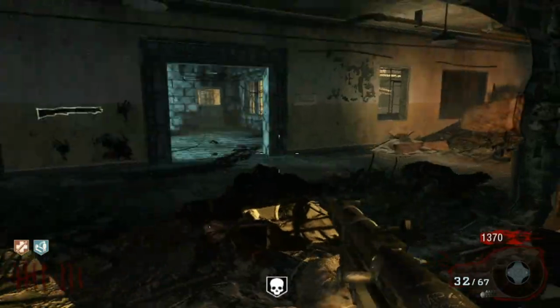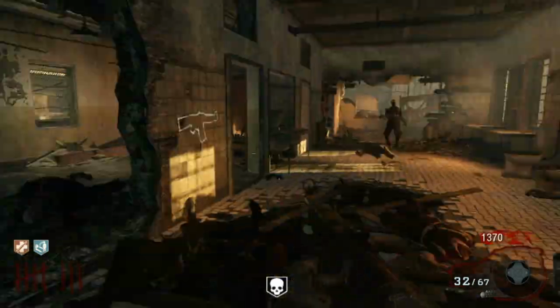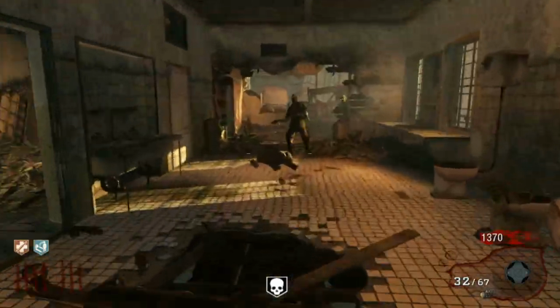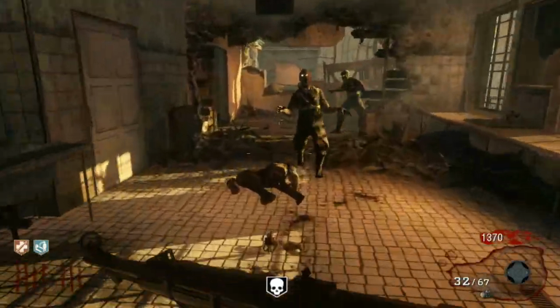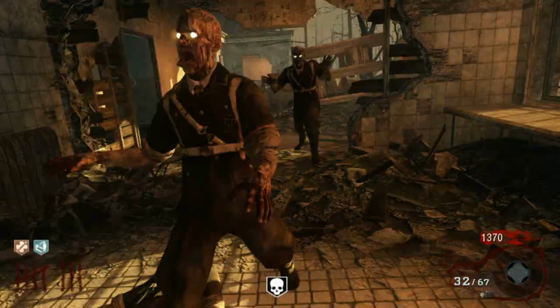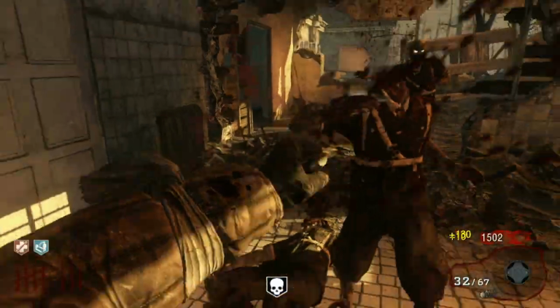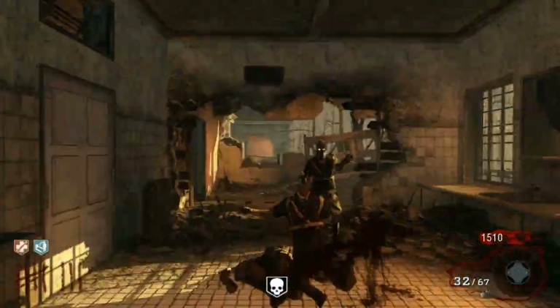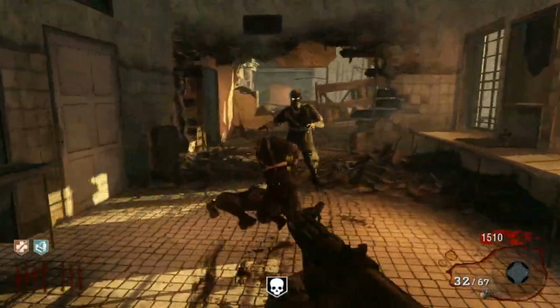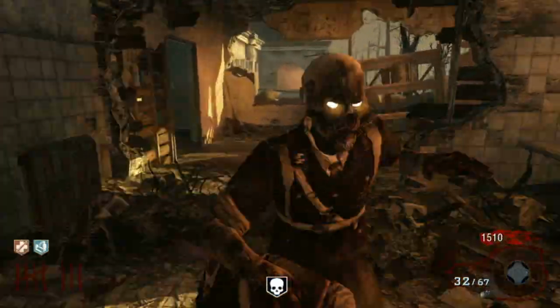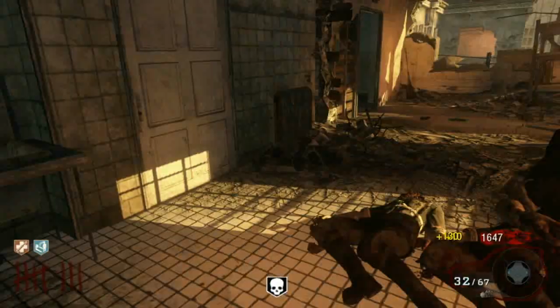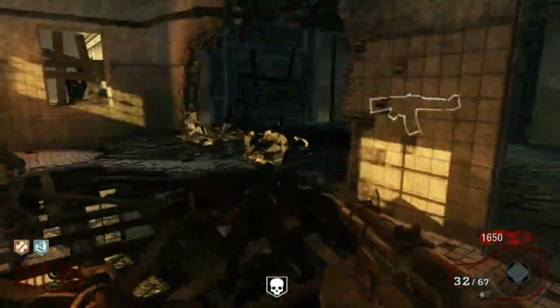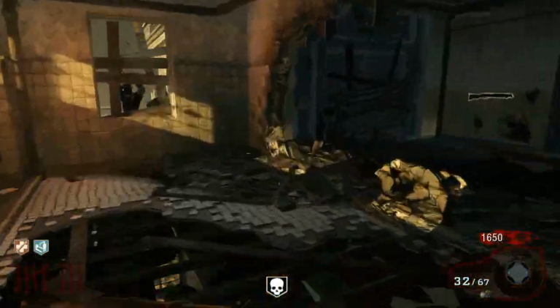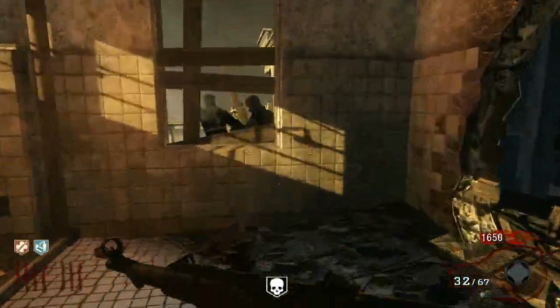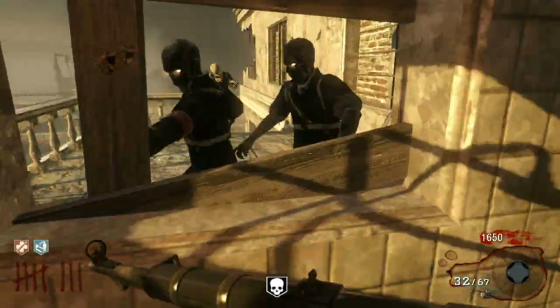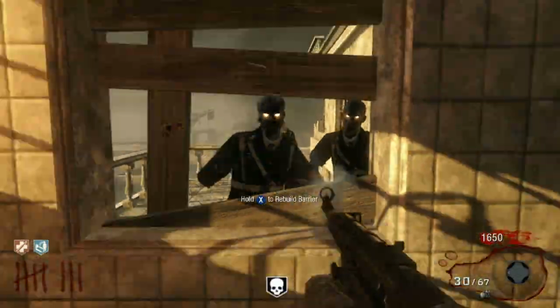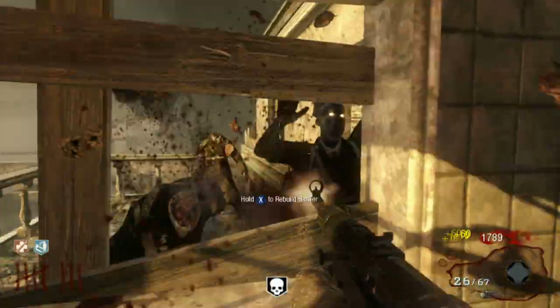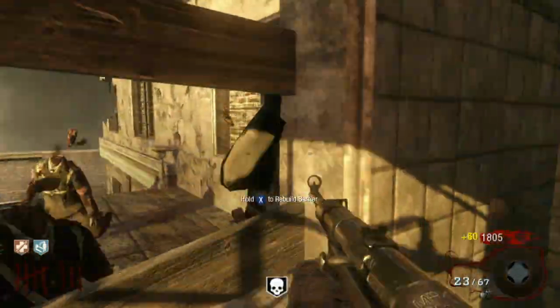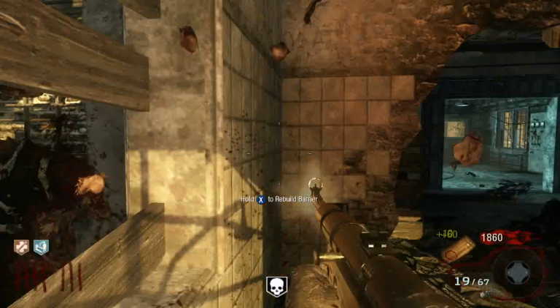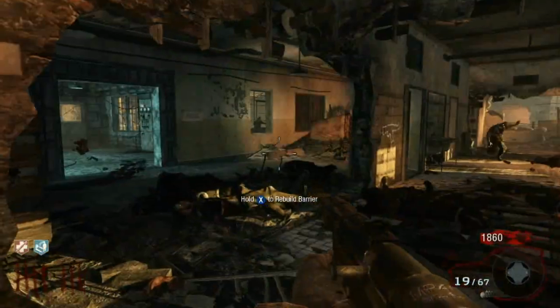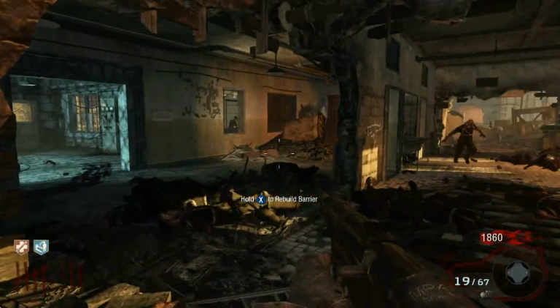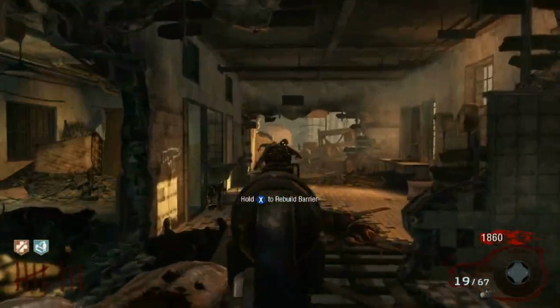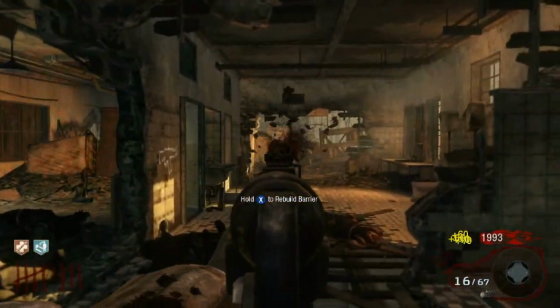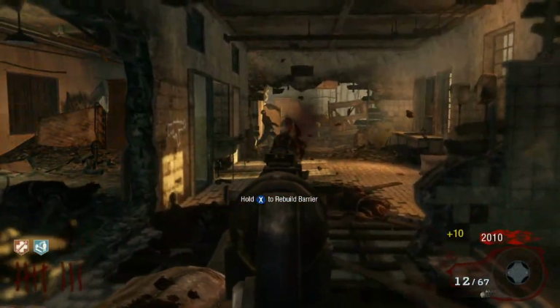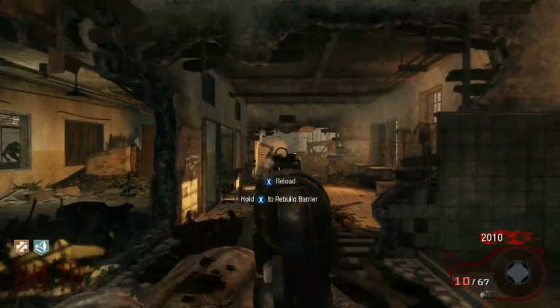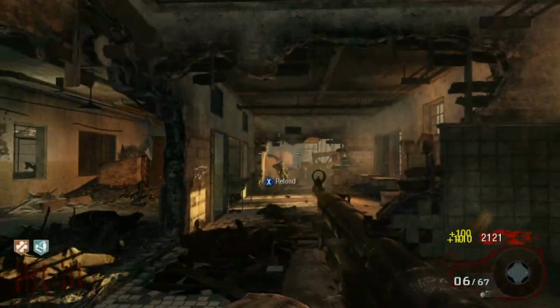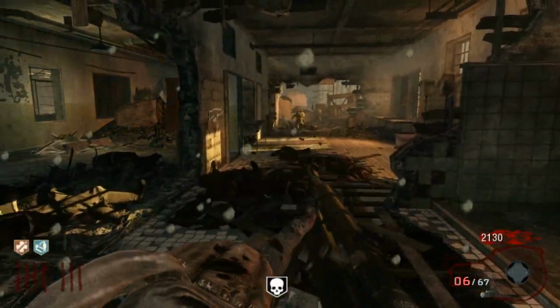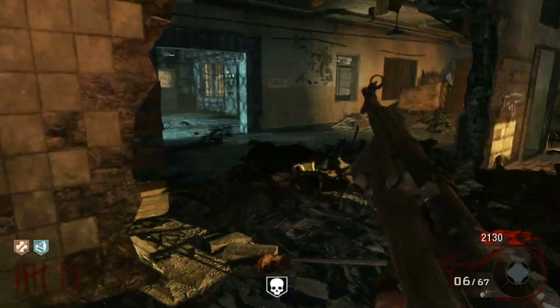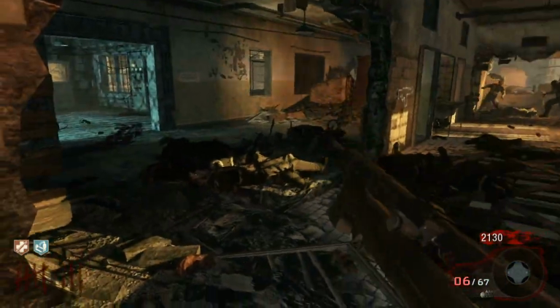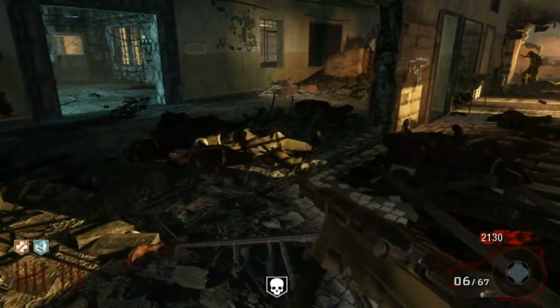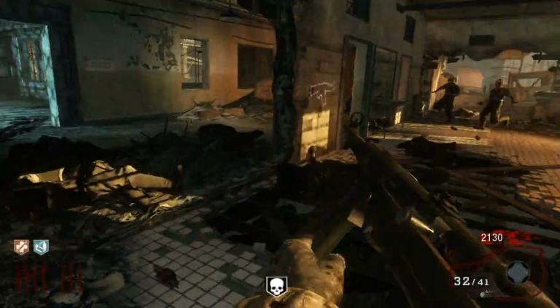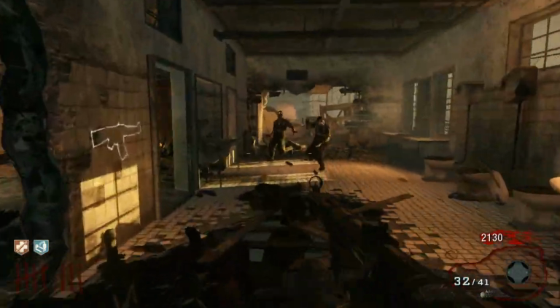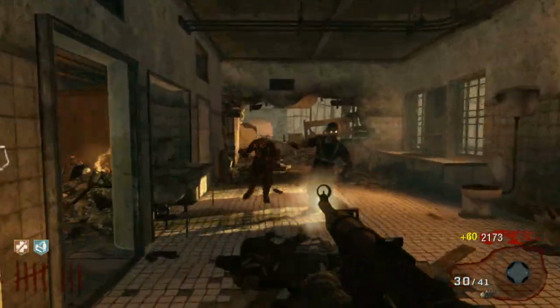If you're watching this tutorial, you're probably not the greatest at zombies, so just shoot them. Shoot them during insta-kills so they all die. You get the idea — if you've ever played zombies, it's common knowledge.